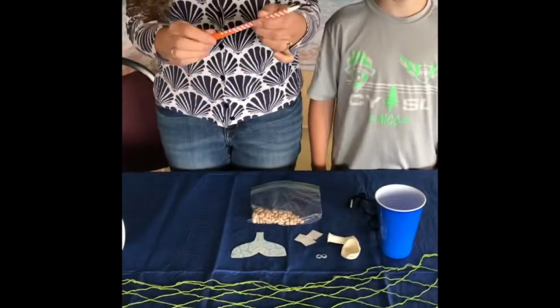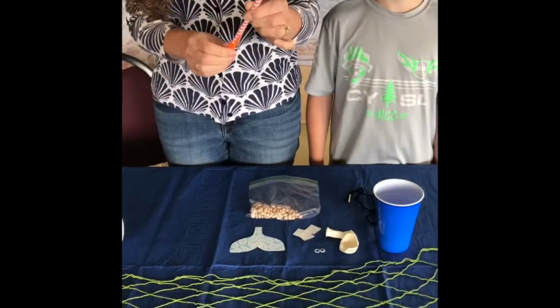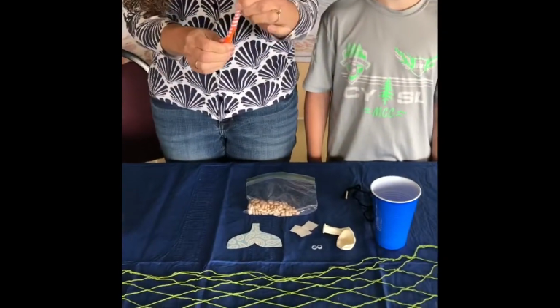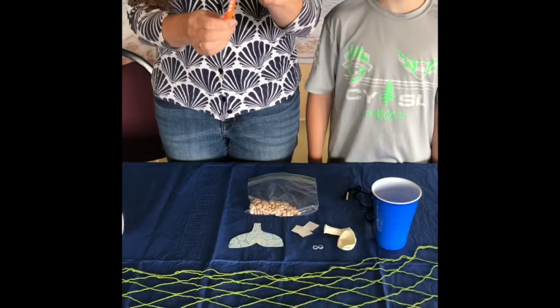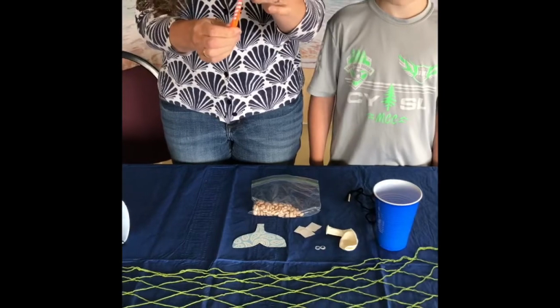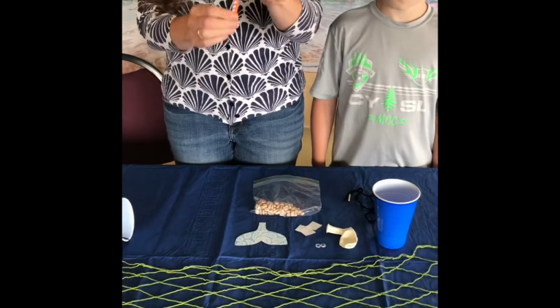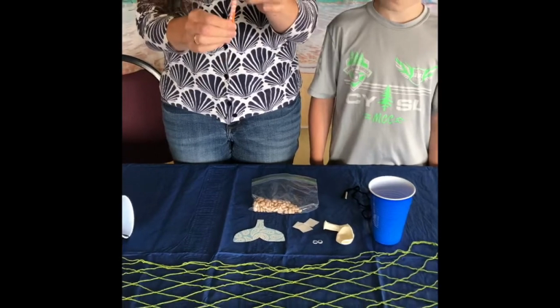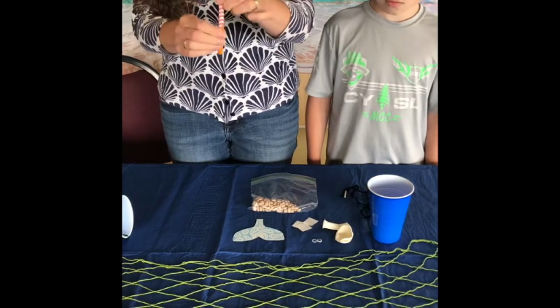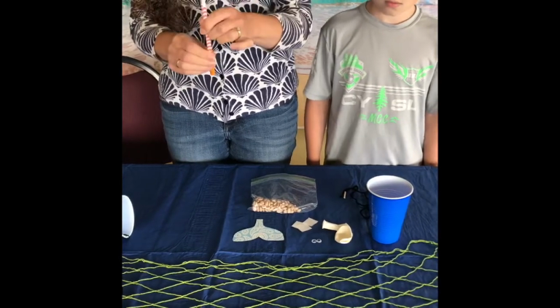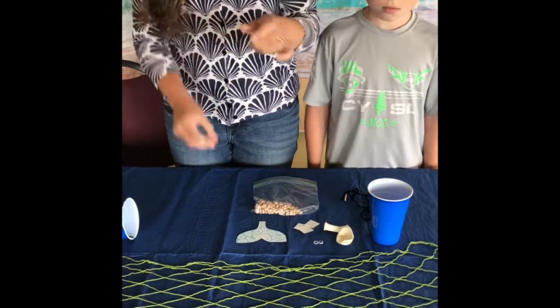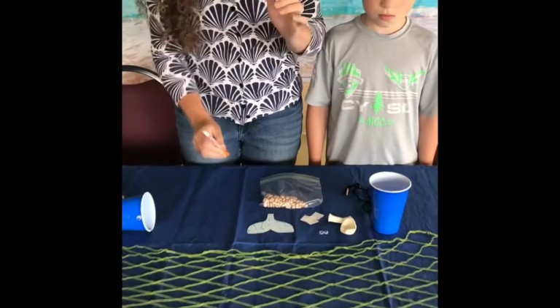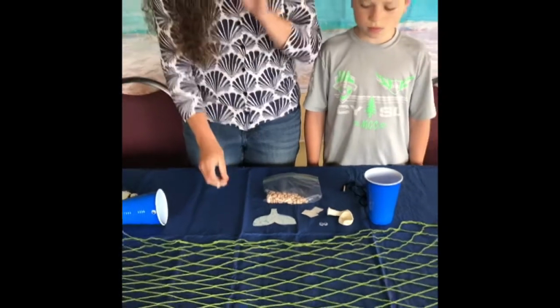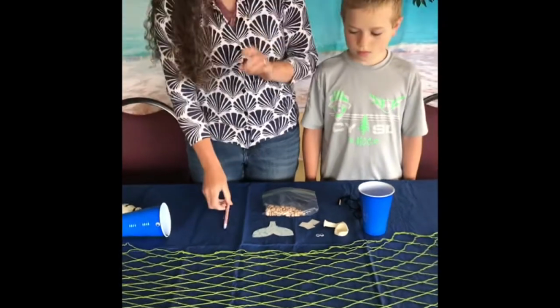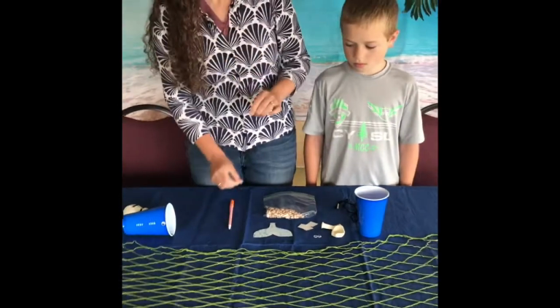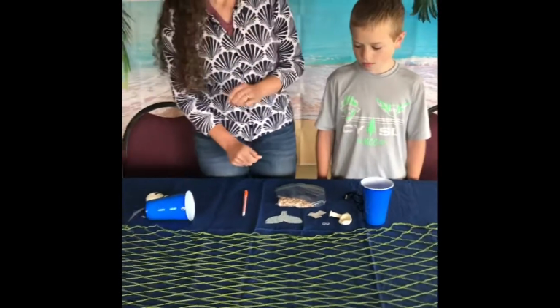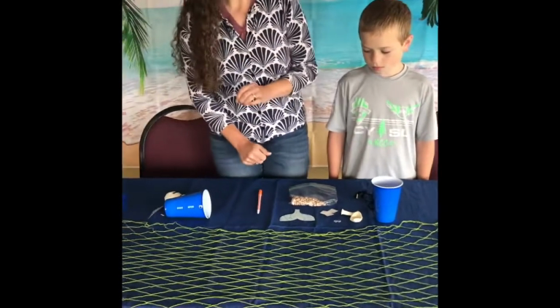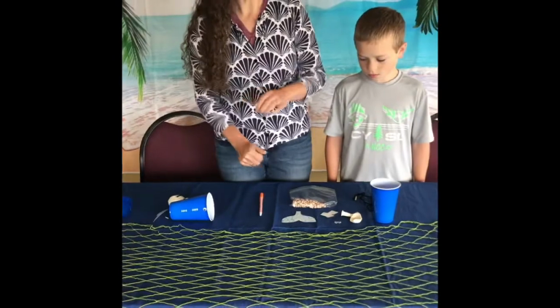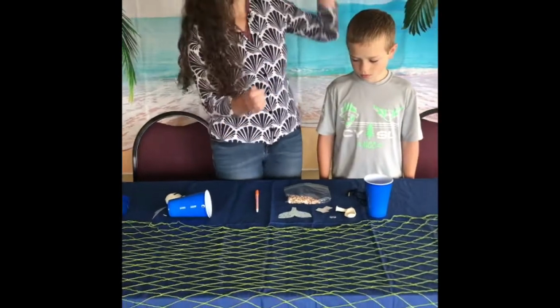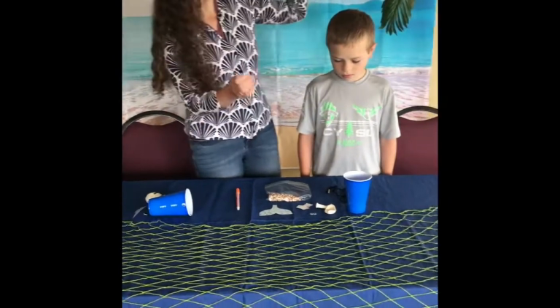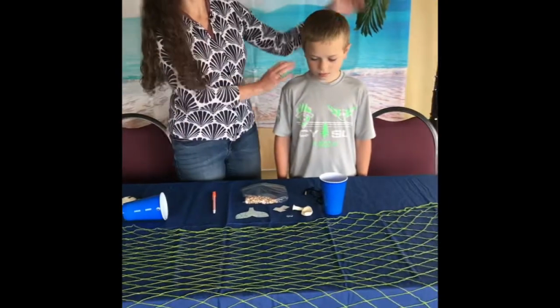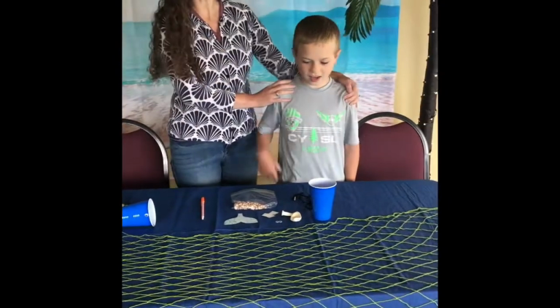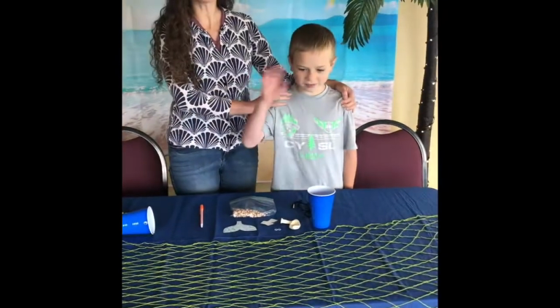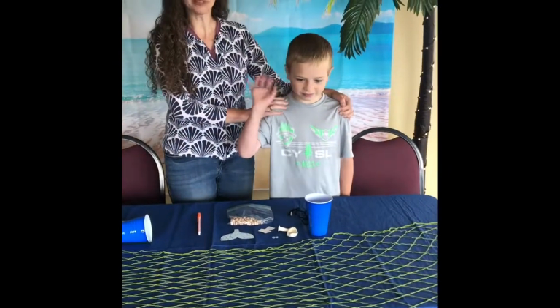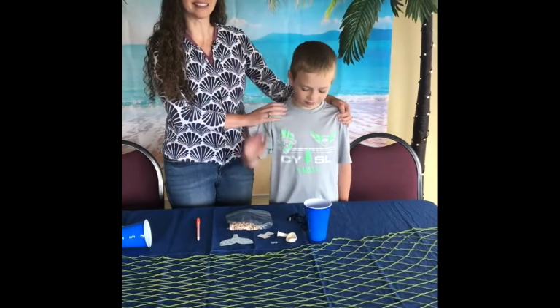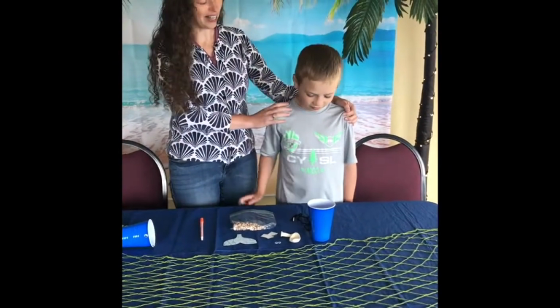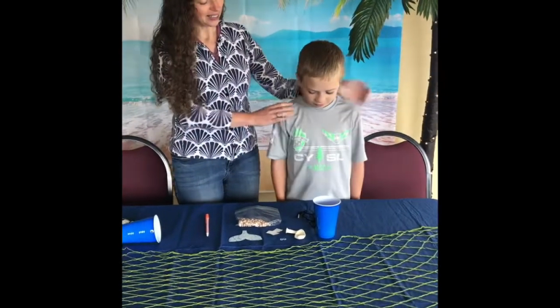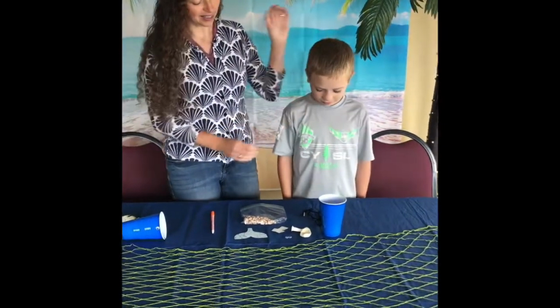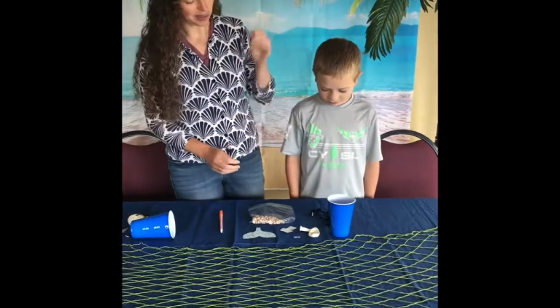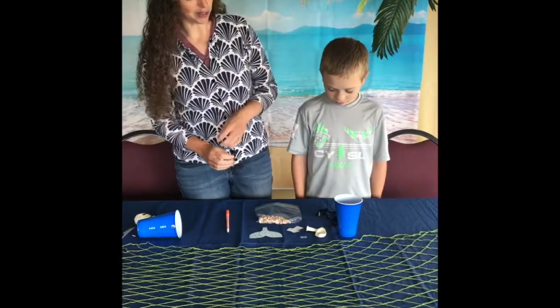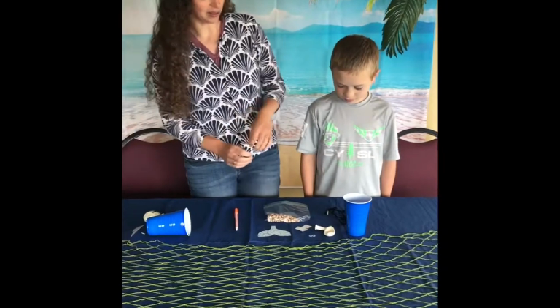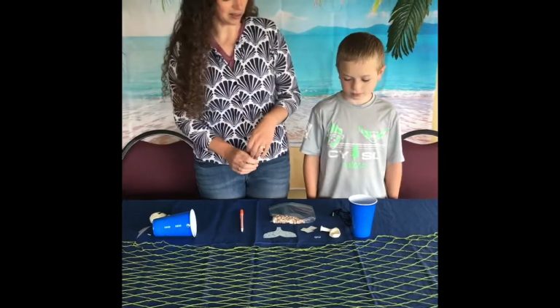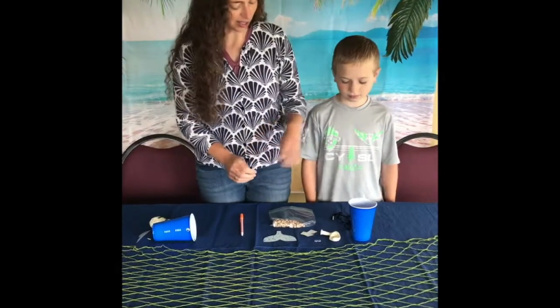A ballpoint pen works really well, or a sharpie if you can't find one and your parents are okay with that. I almost forgot my assistant — we have a helper. This is Levi. He's gonna help us make sure that we get all the pieces done correctly.